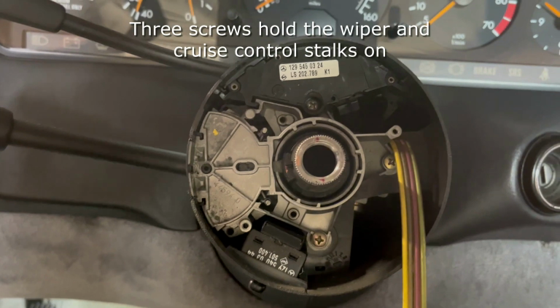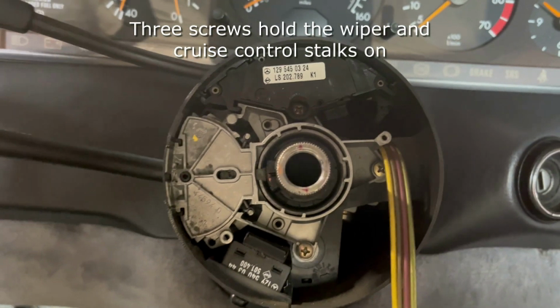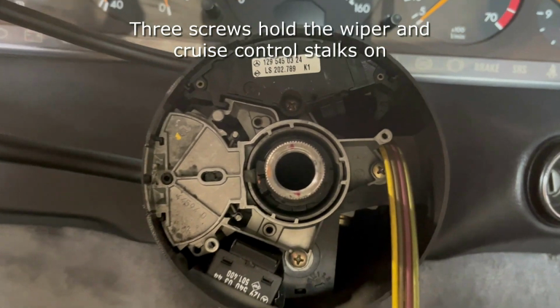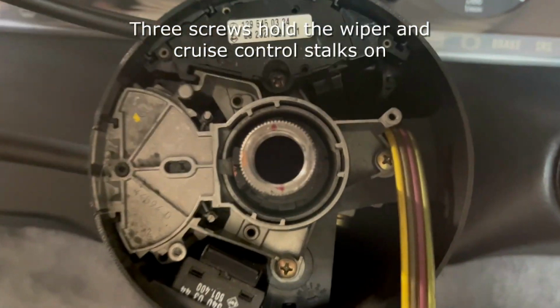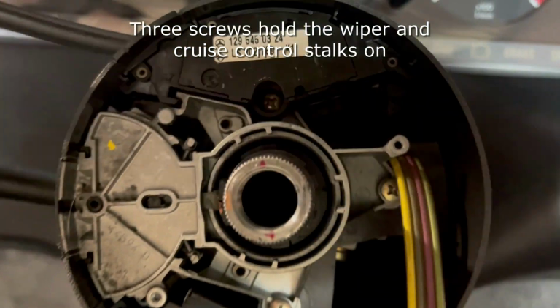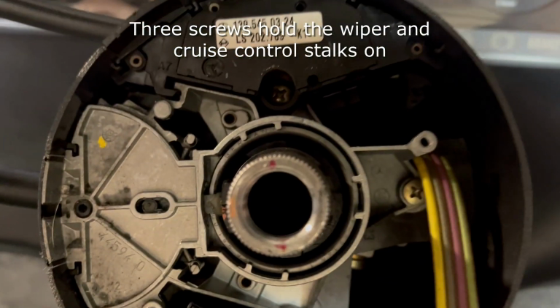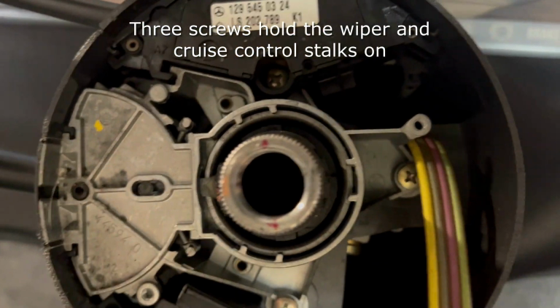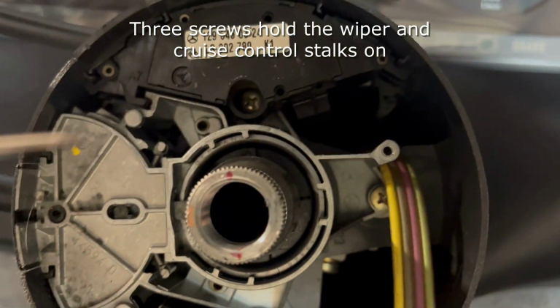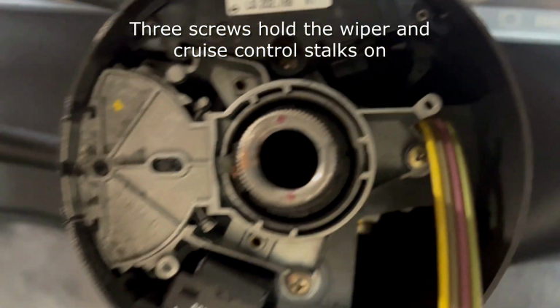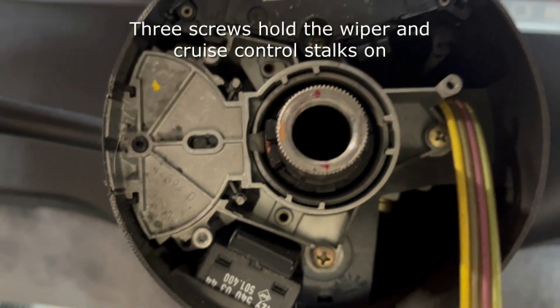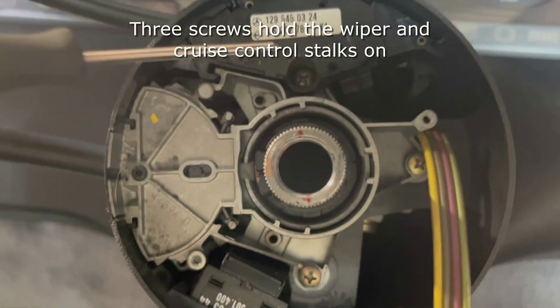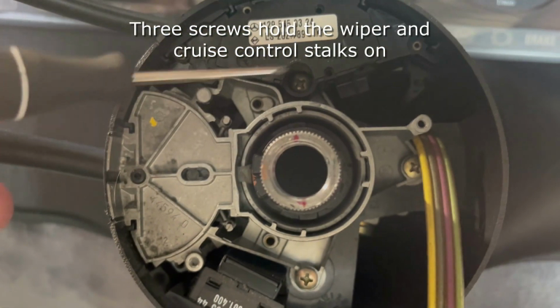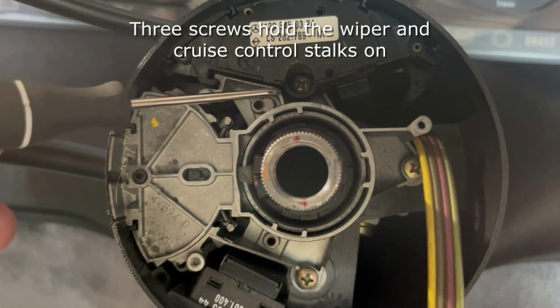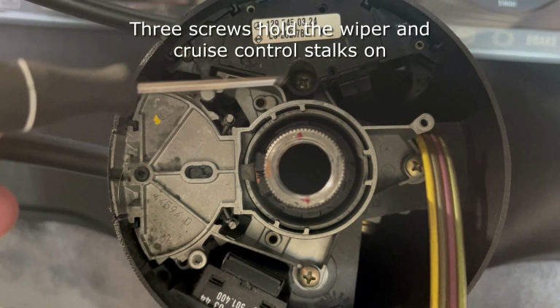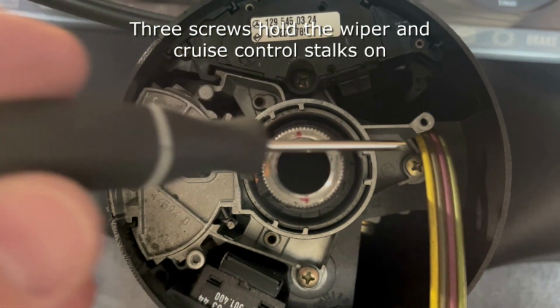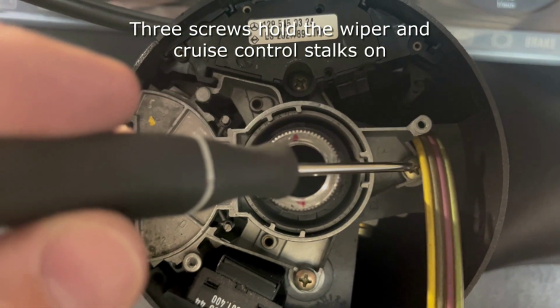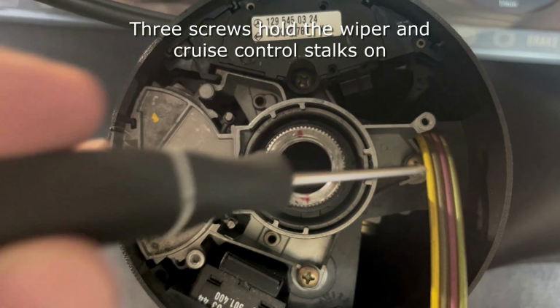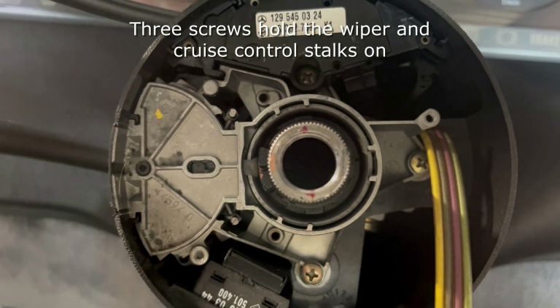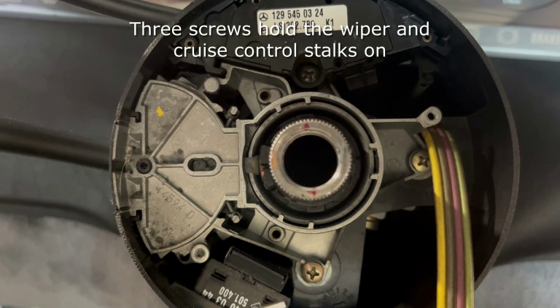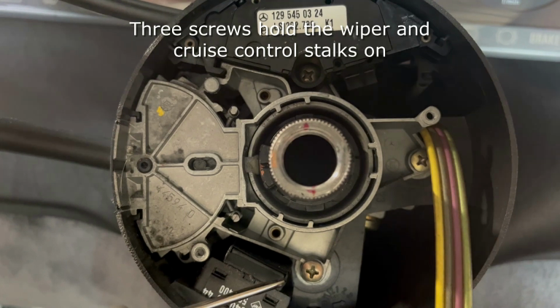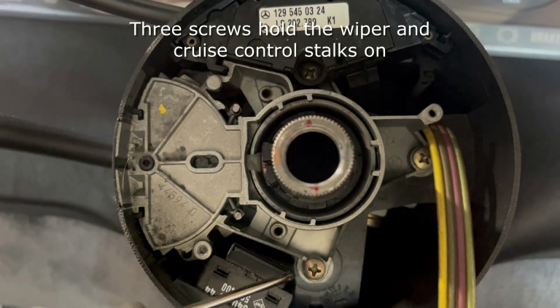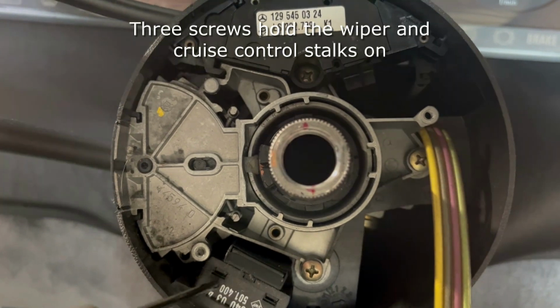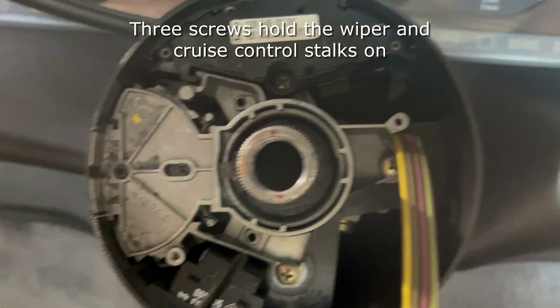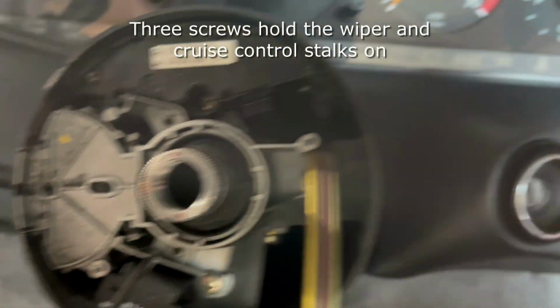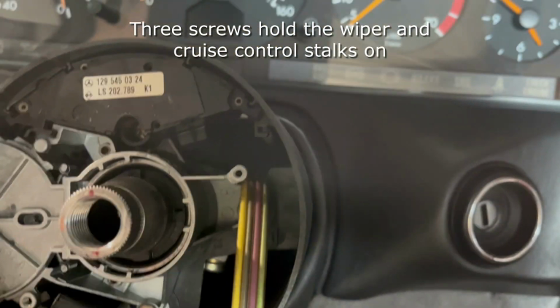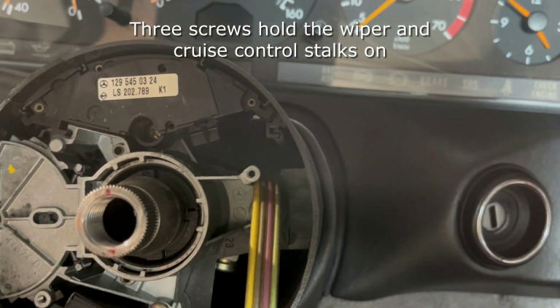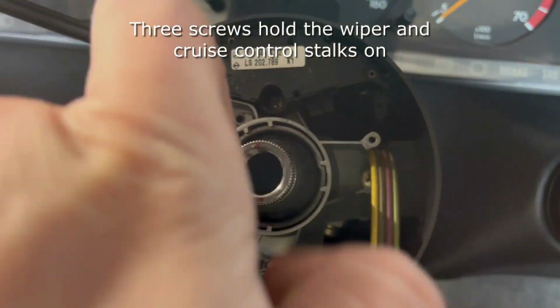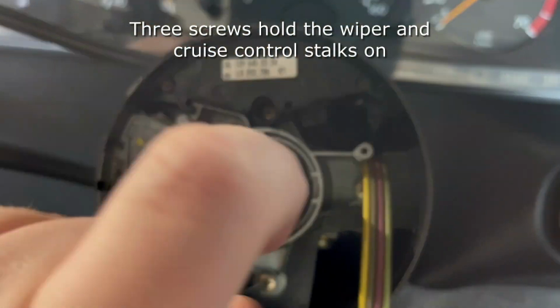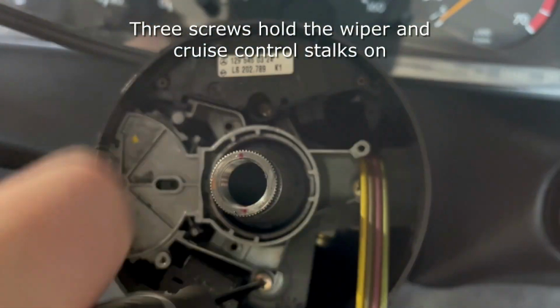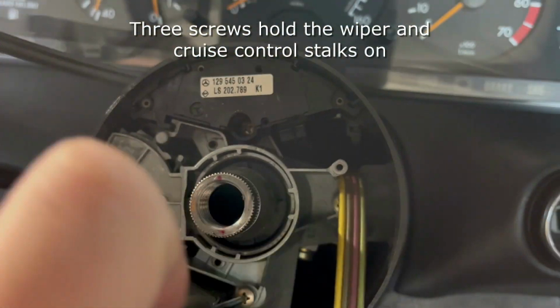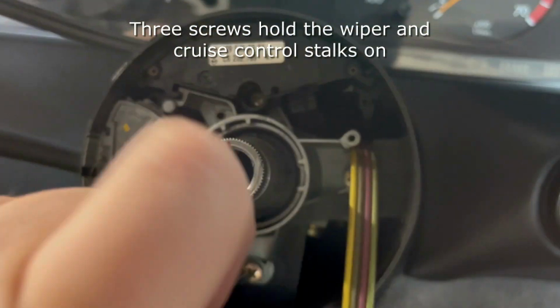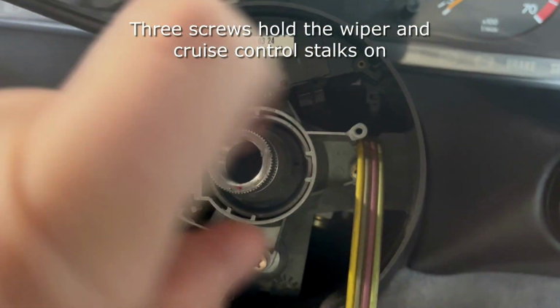After you've taken that out you're going to need to remove these three gold screws that hold the wiper and the cruise control stalks on the steering column.